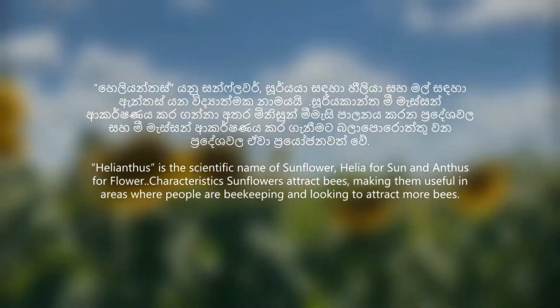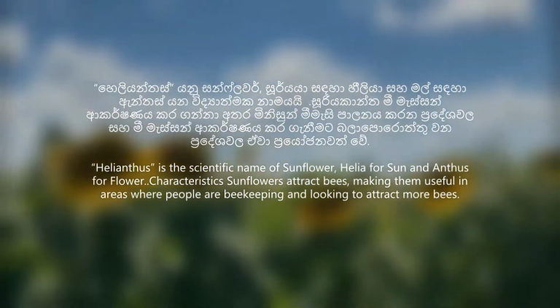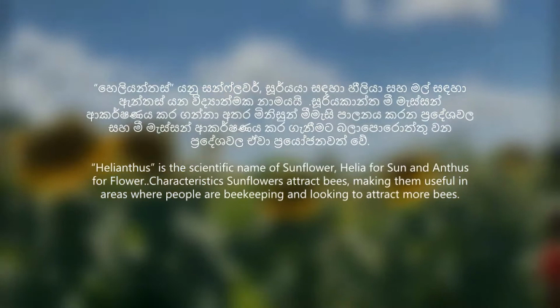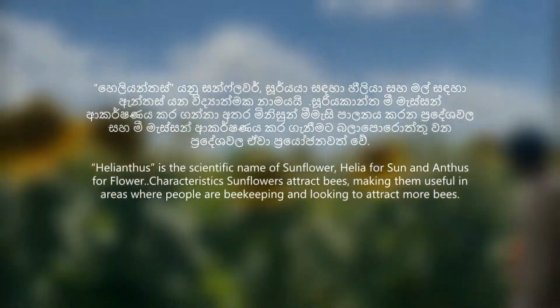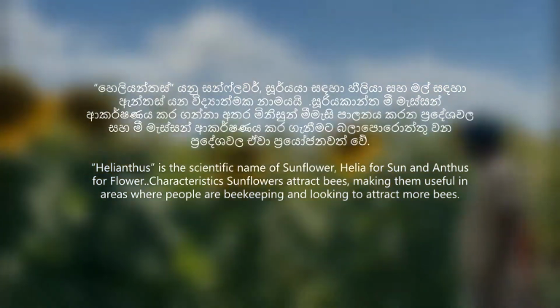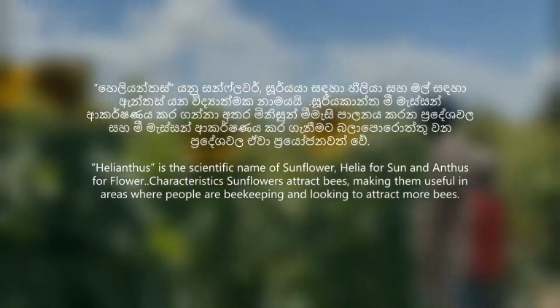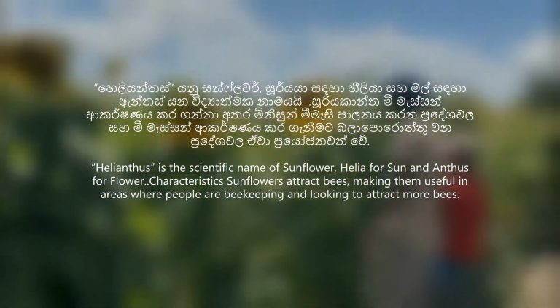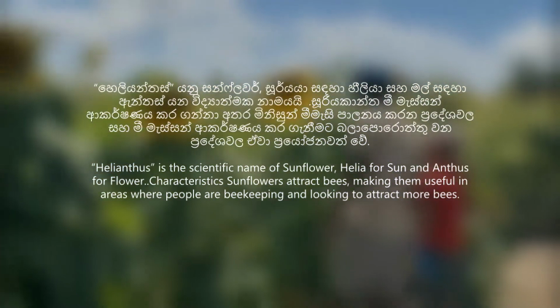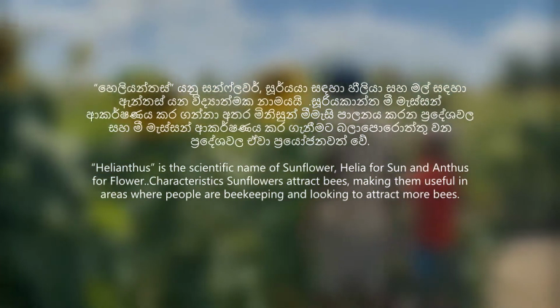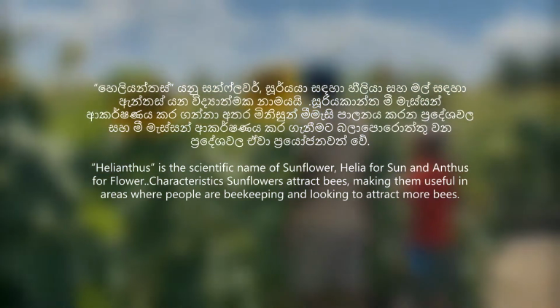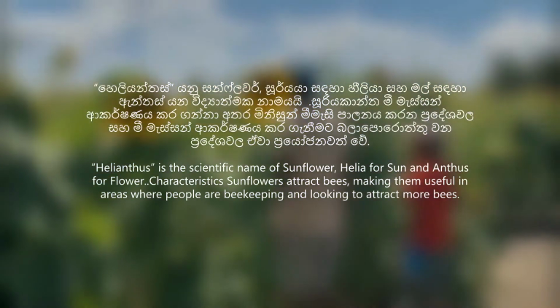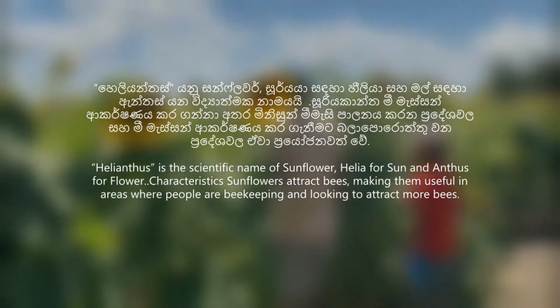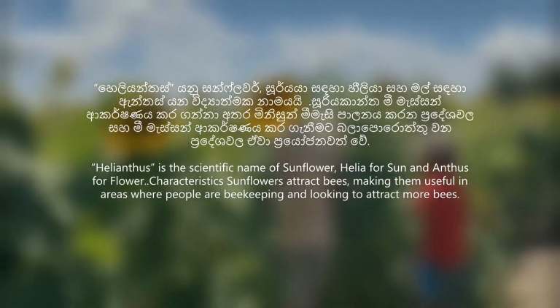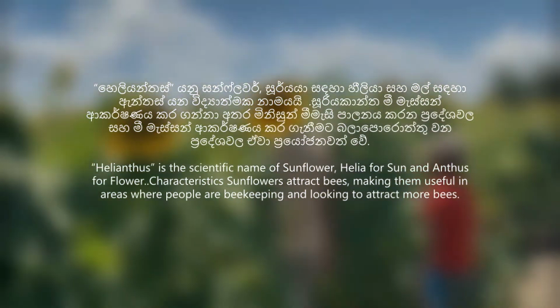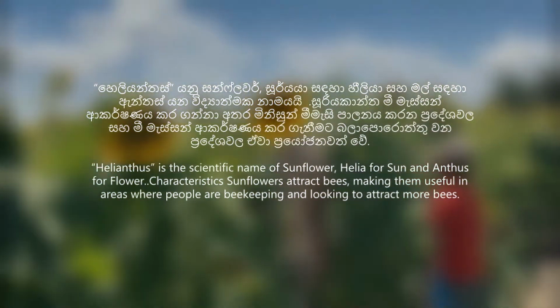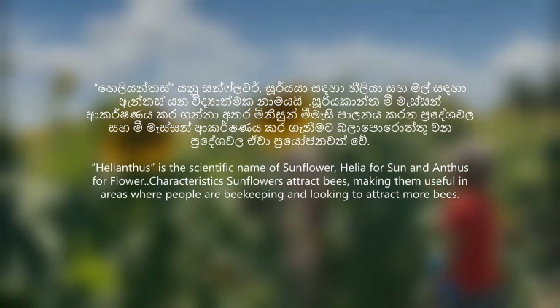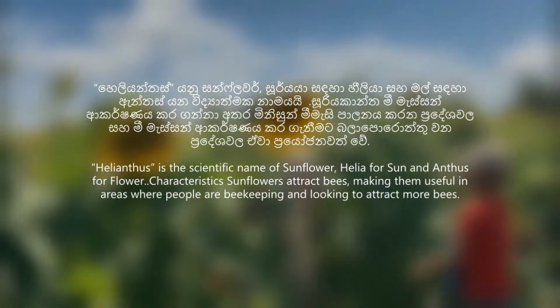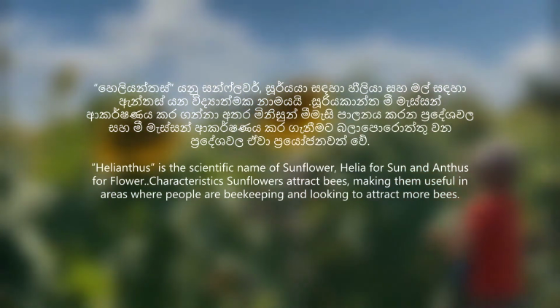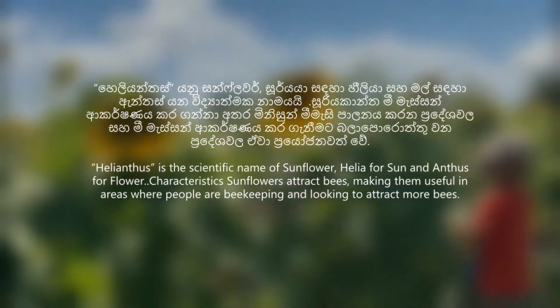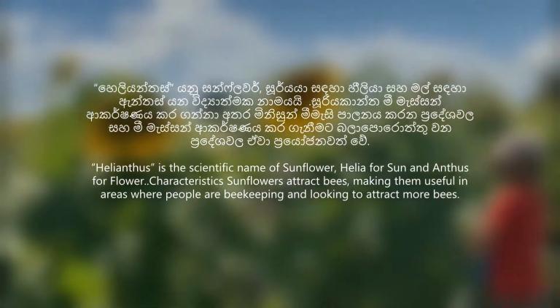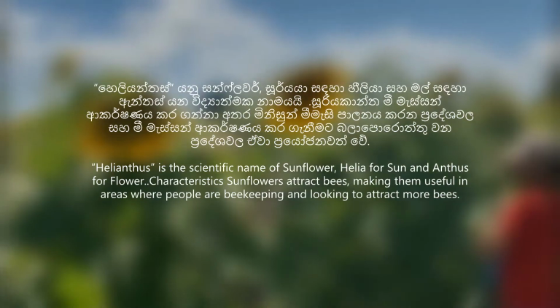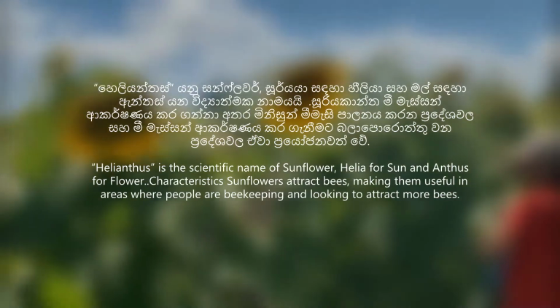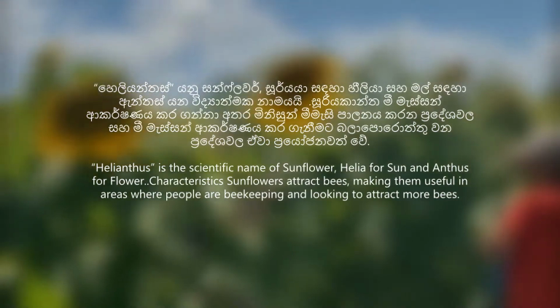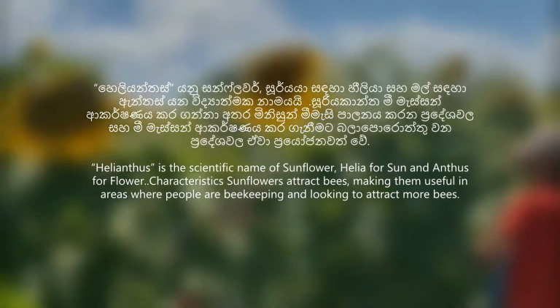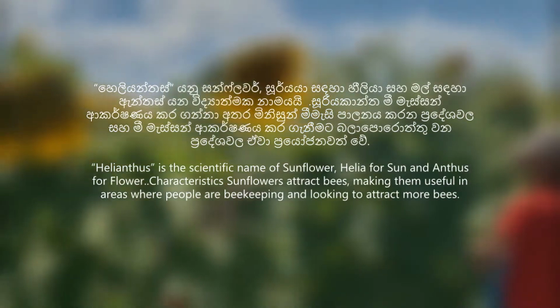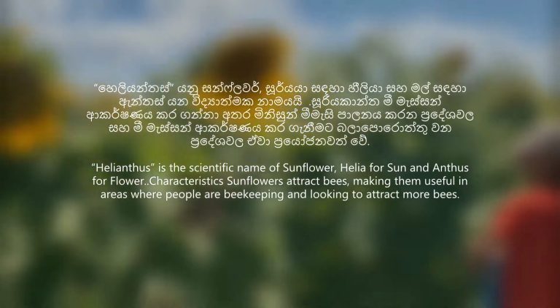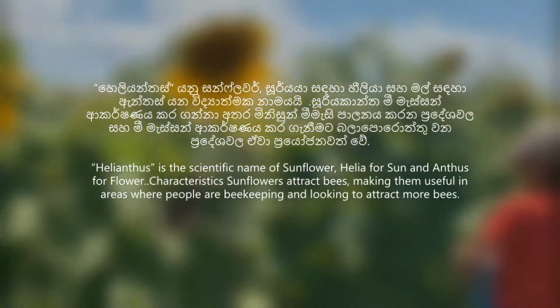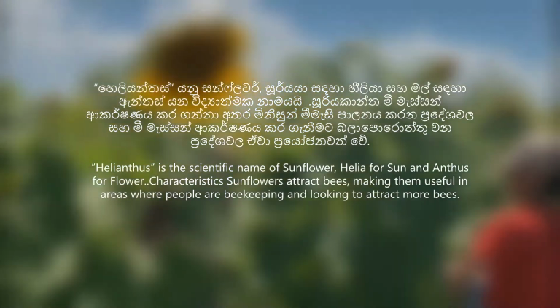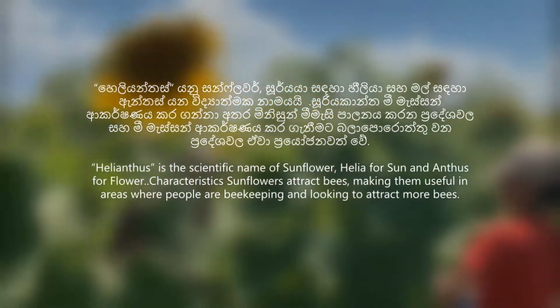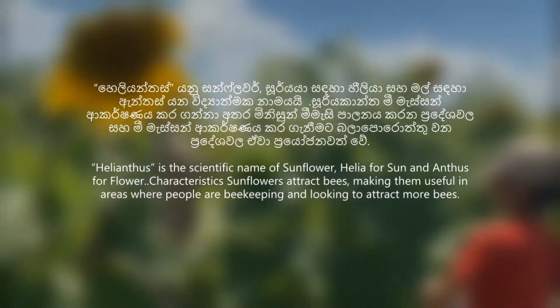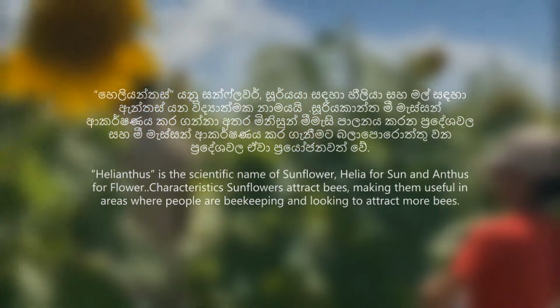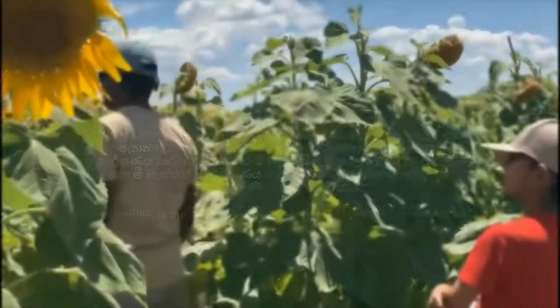Sunflowers attract bees, making them useful in areas where people are looking to attract more bees.